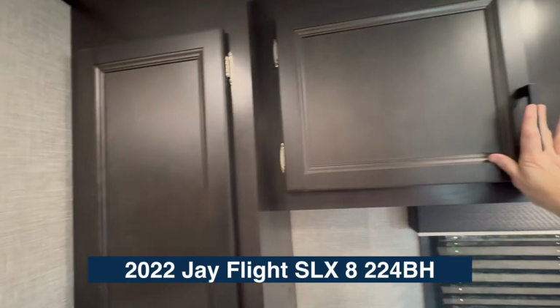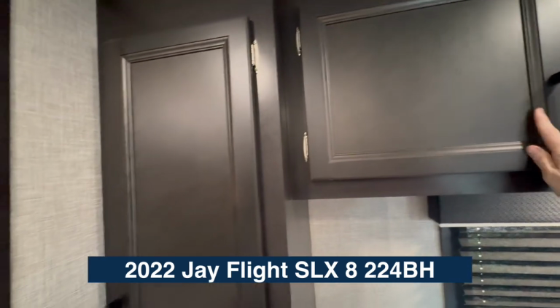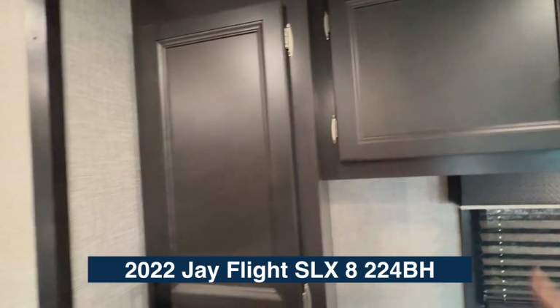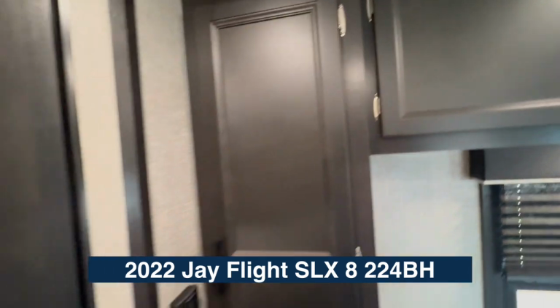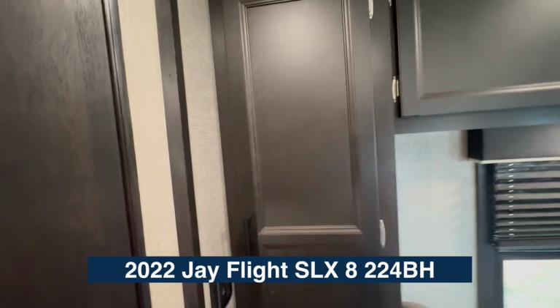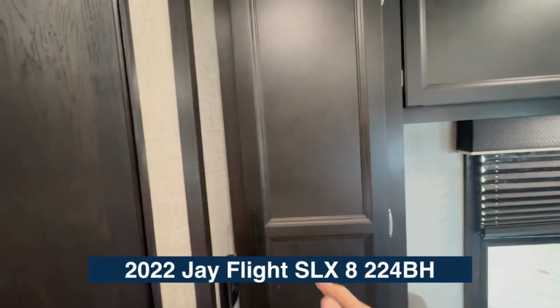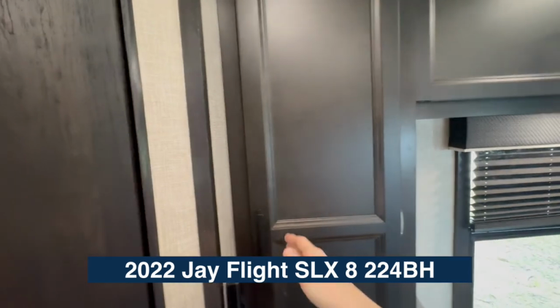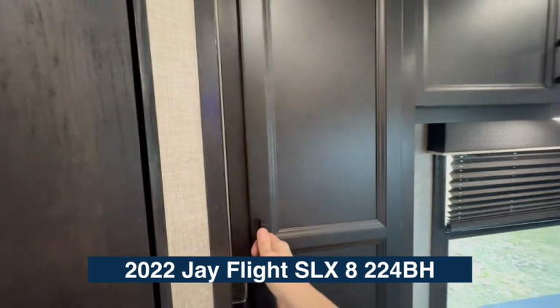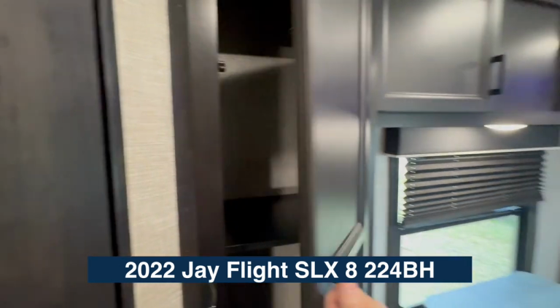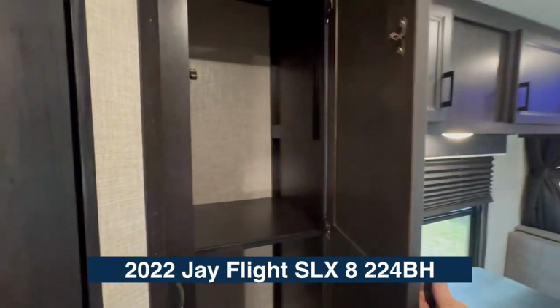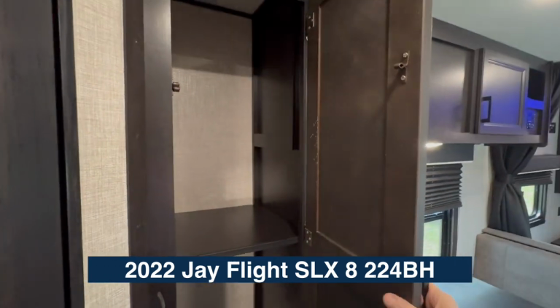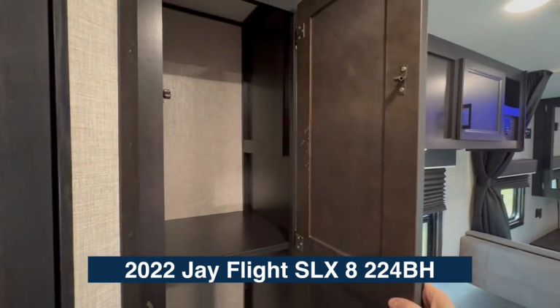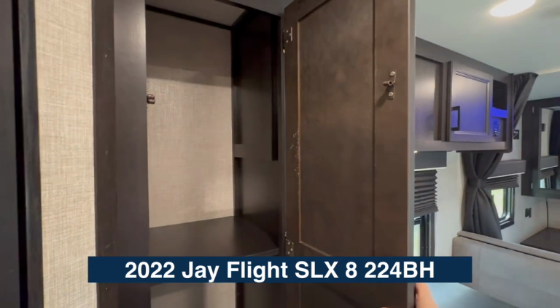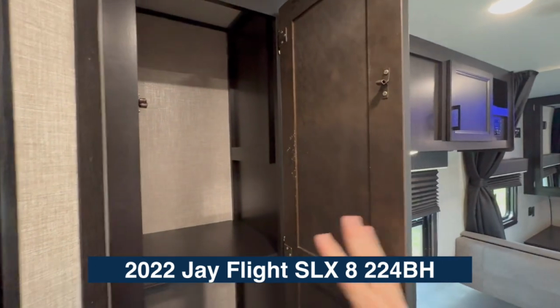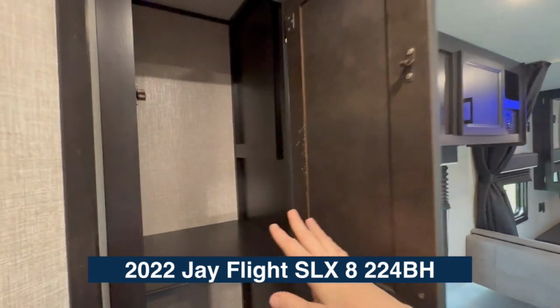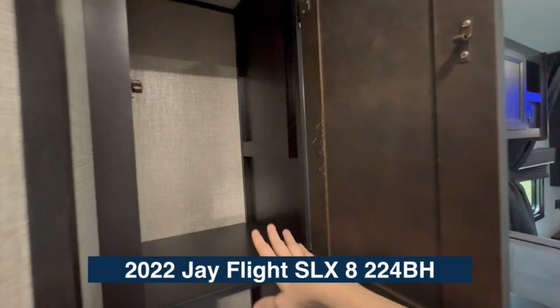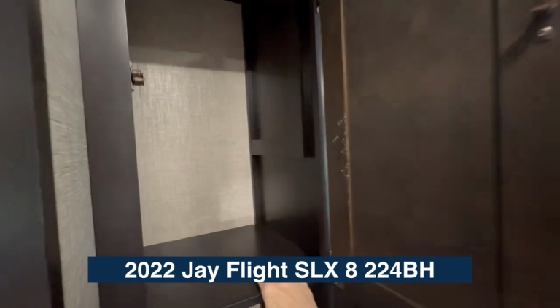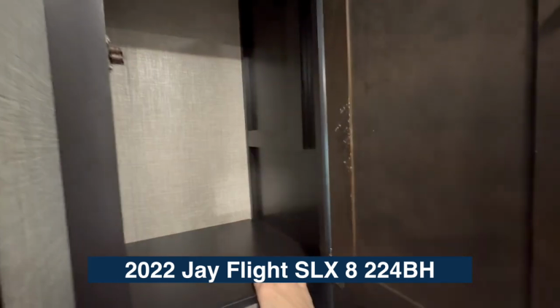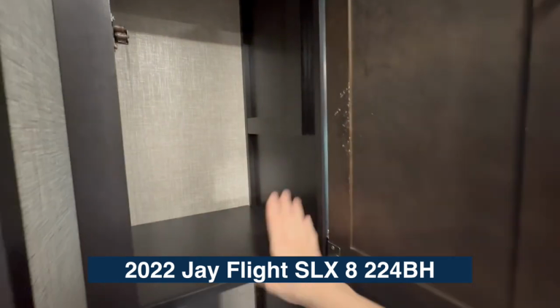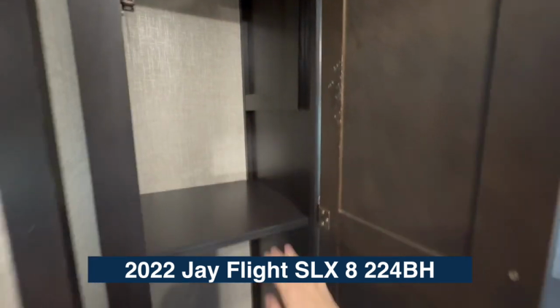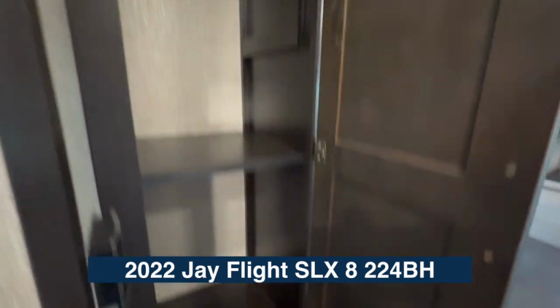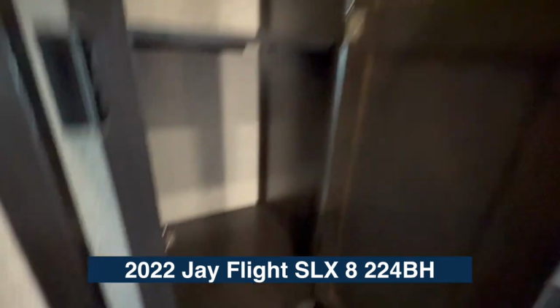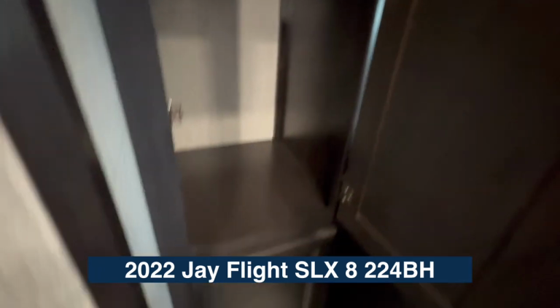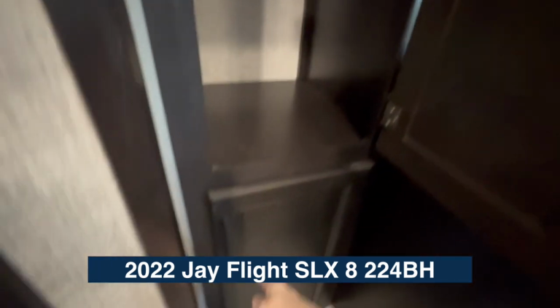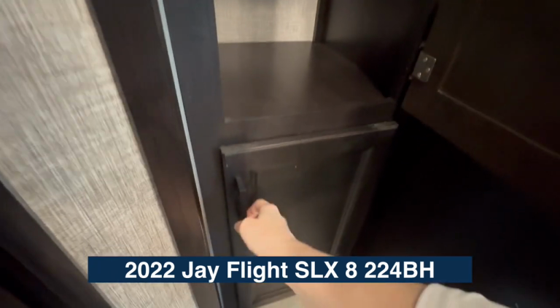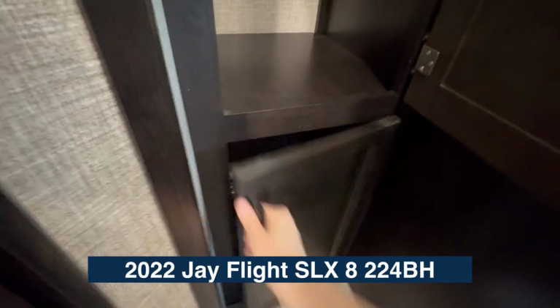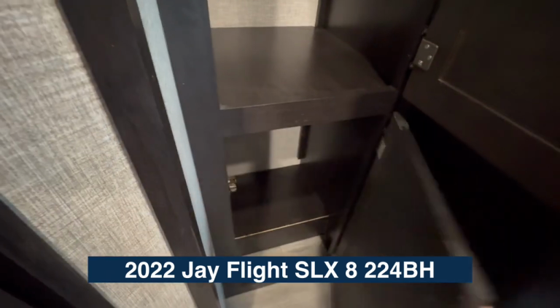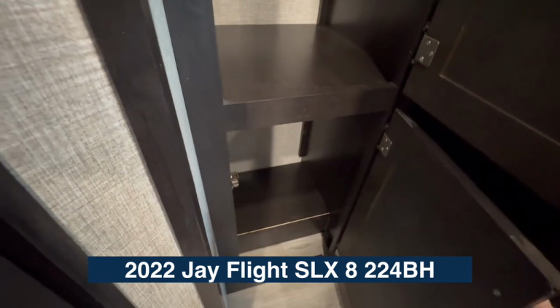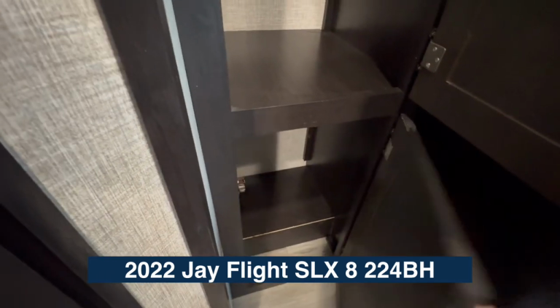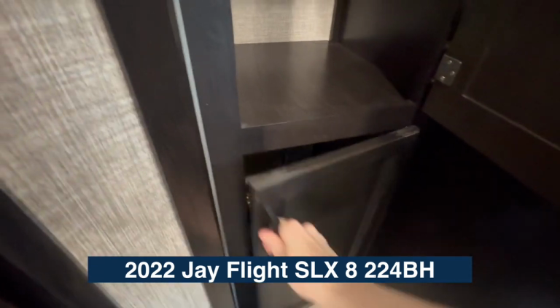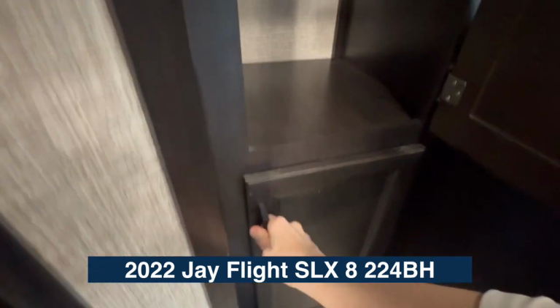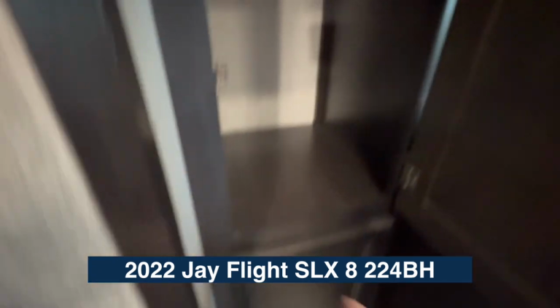In this one we've got a pantry, which is such a nice feature in this camper — shelf with plenty of room for cereal, whatever you might need, plus lower storage.